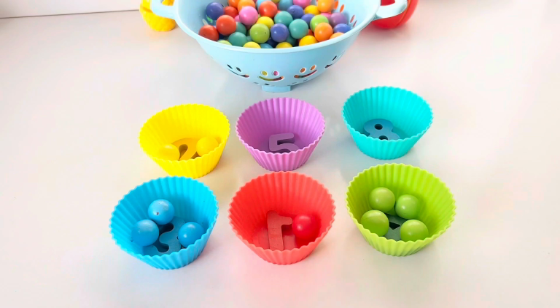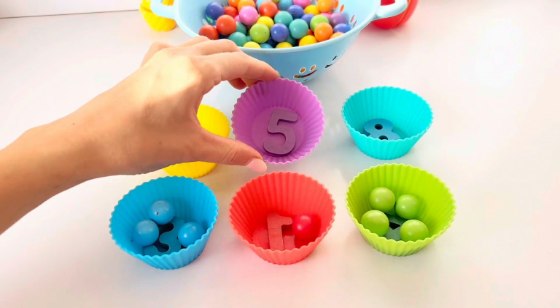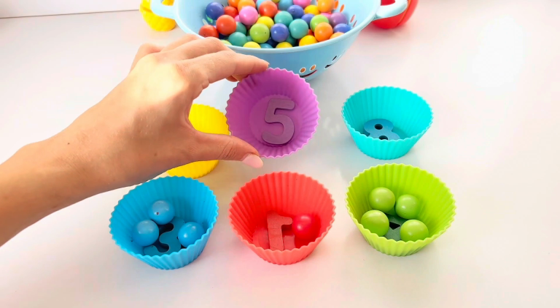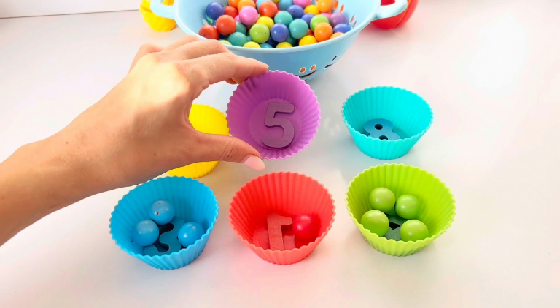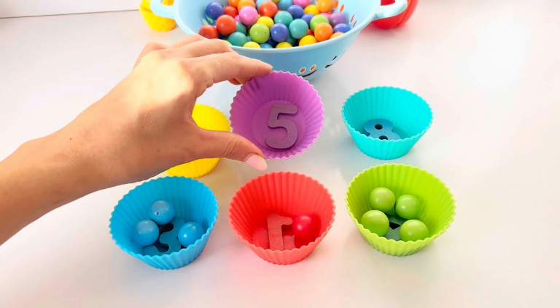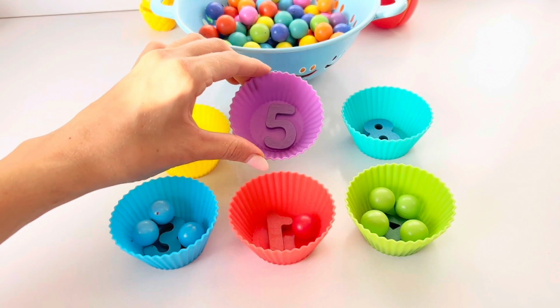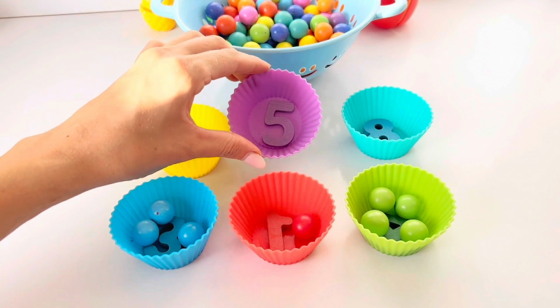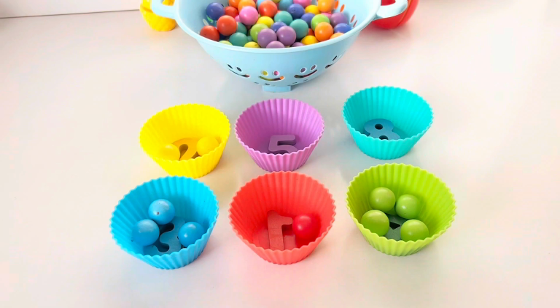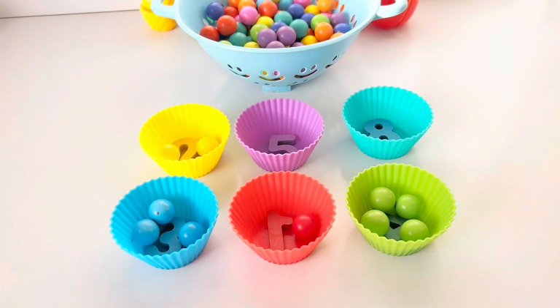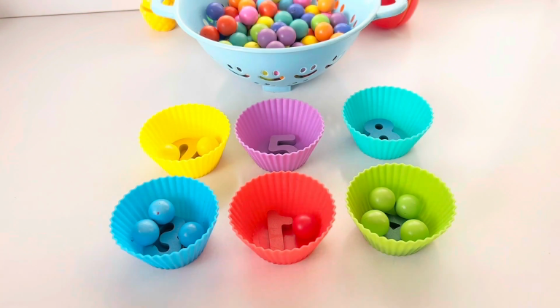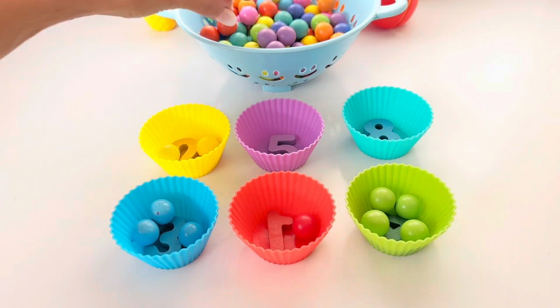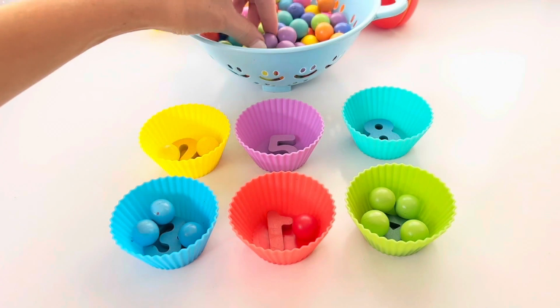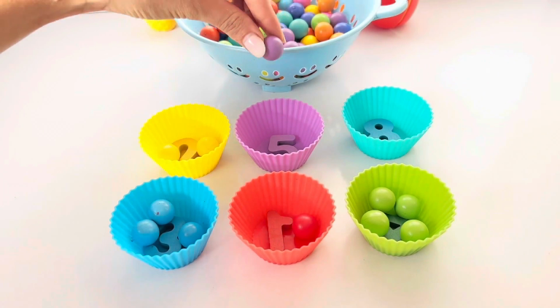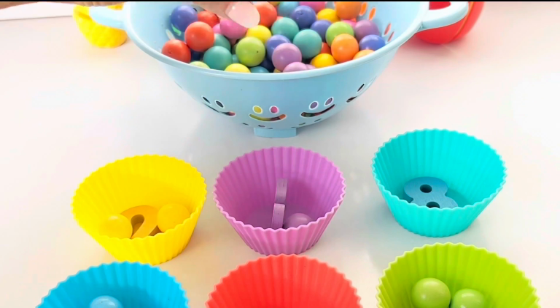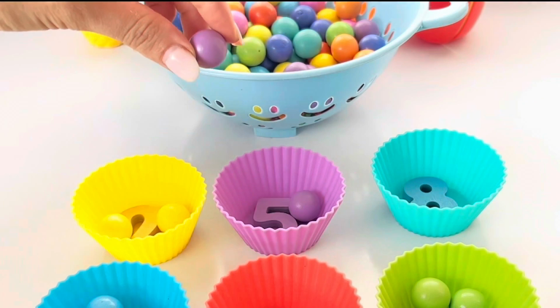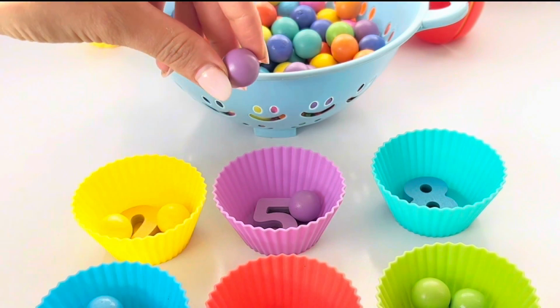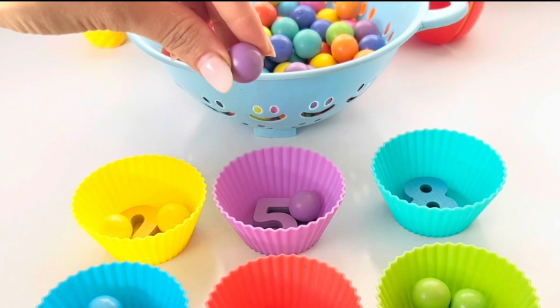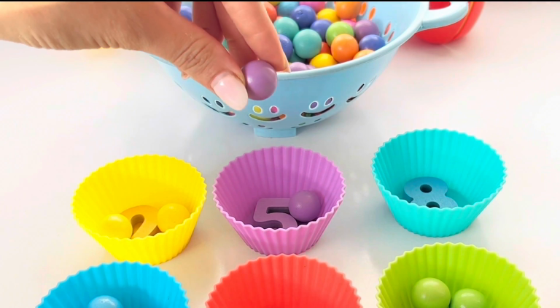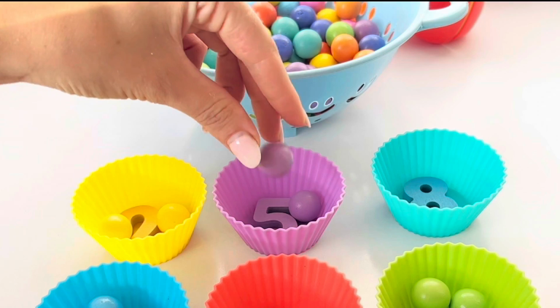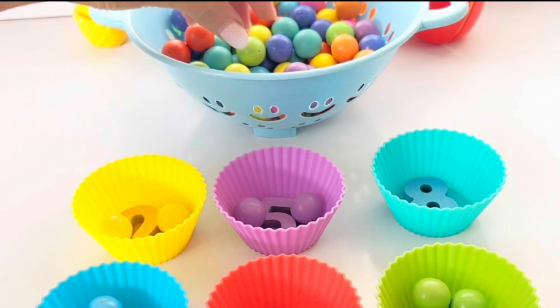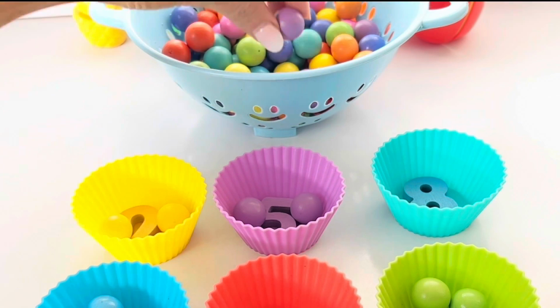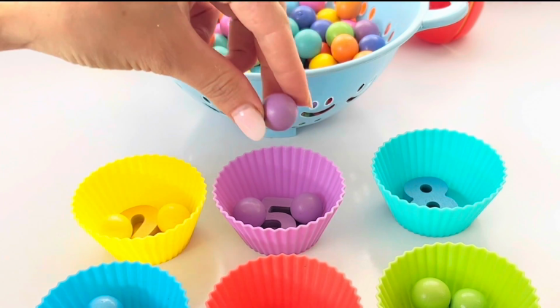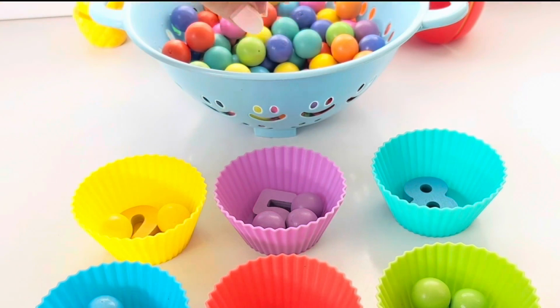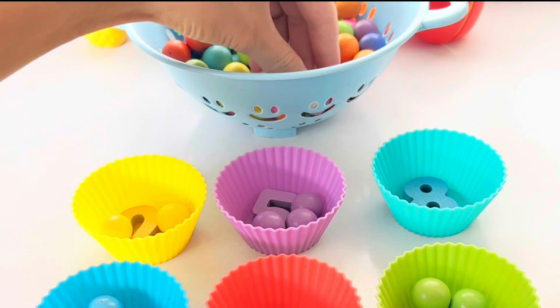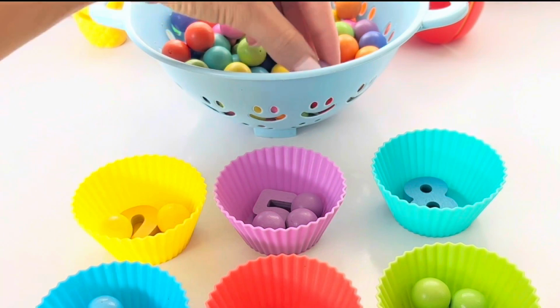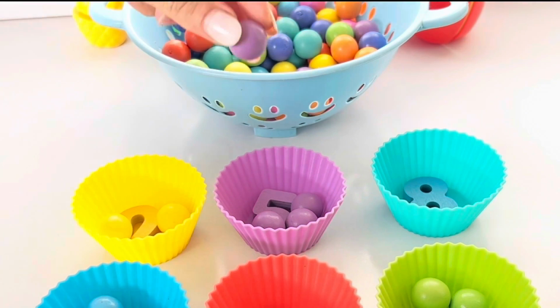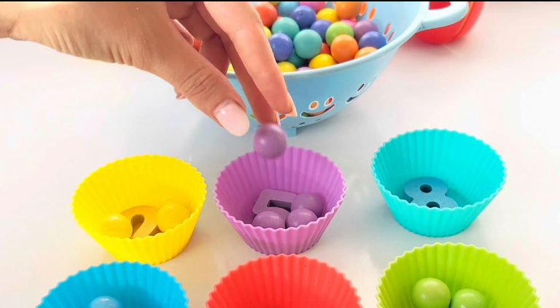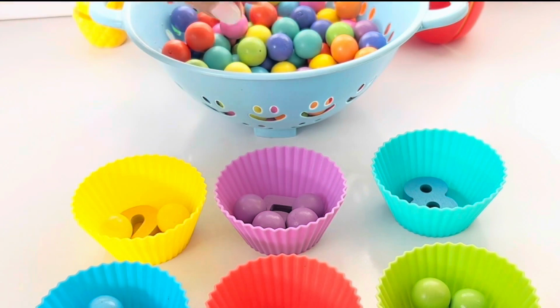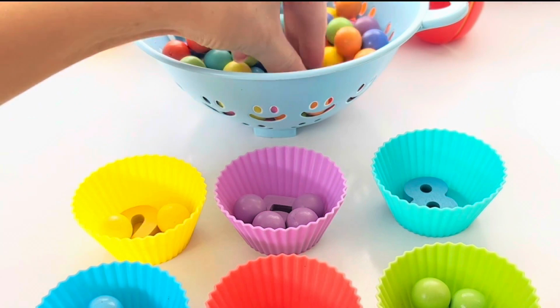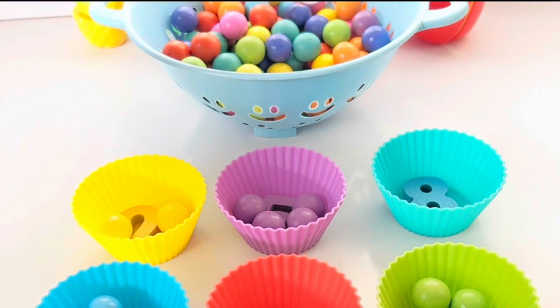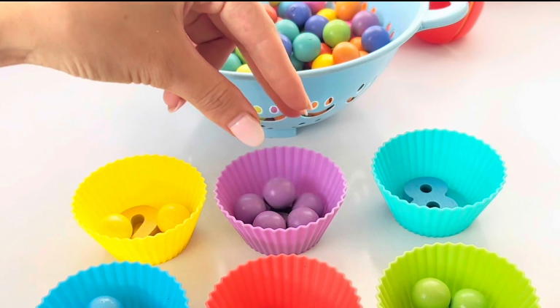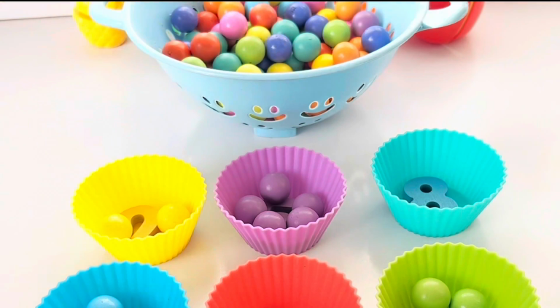Purple ball has number five. Let's put five balls in the purple ball. One, two, three, four, five.